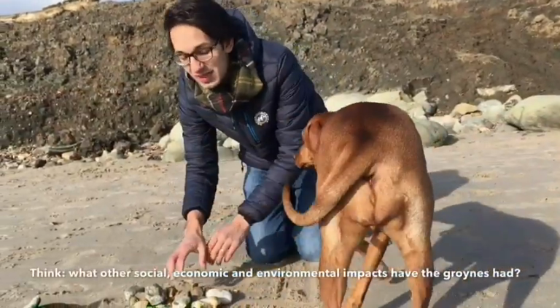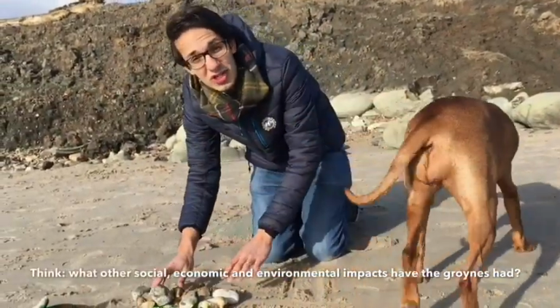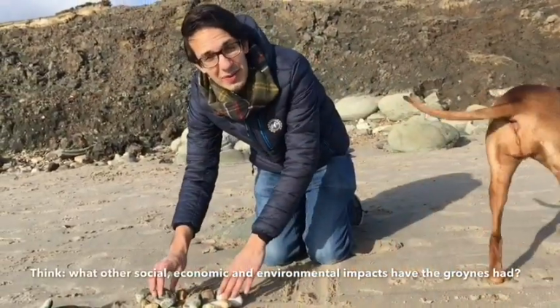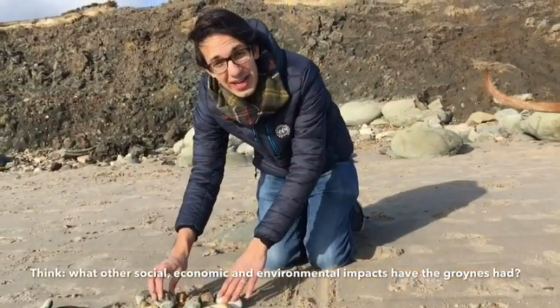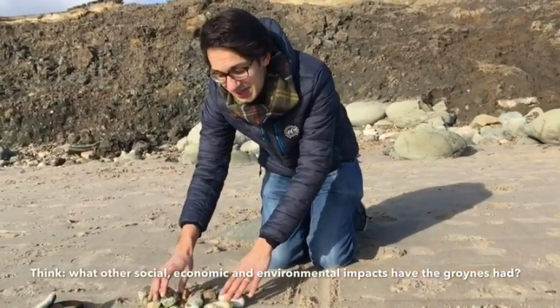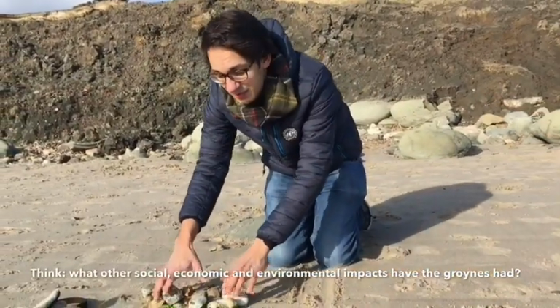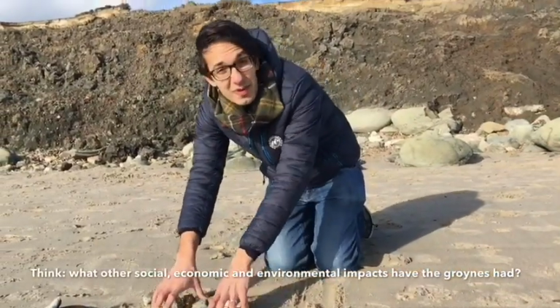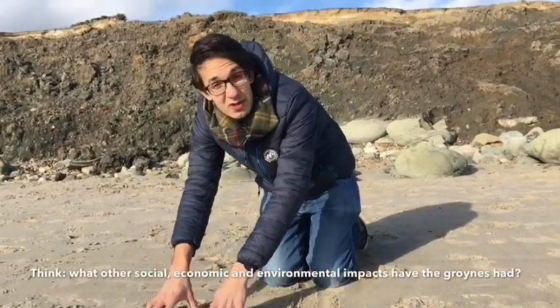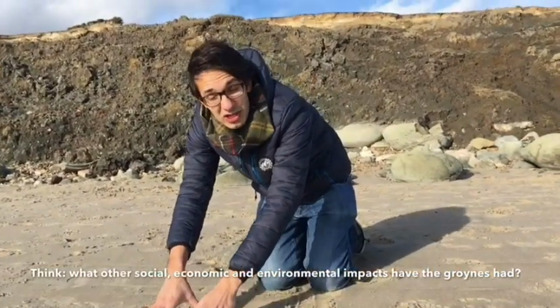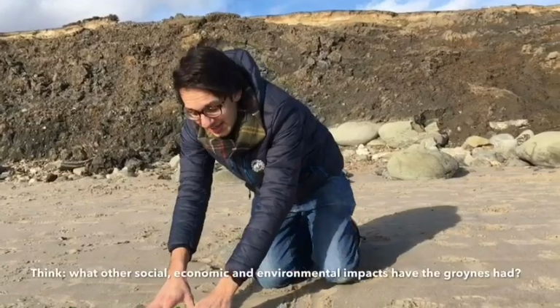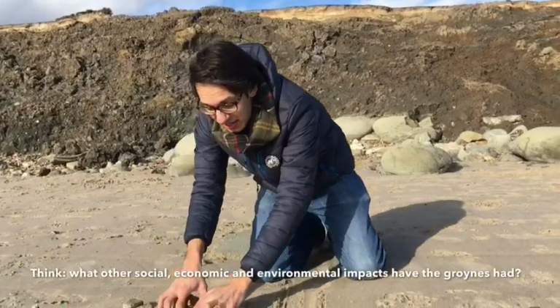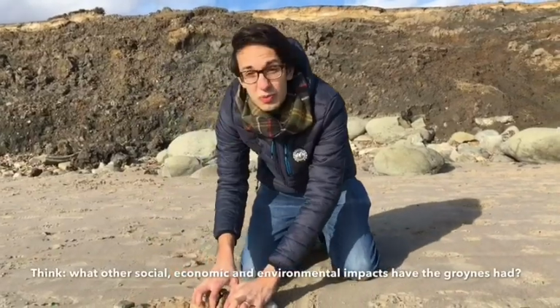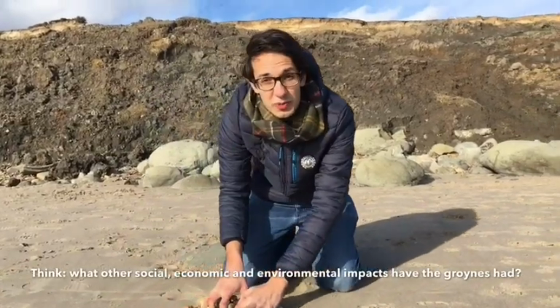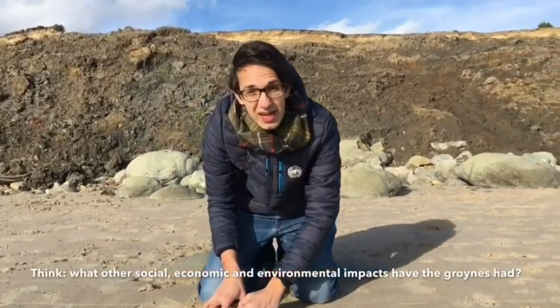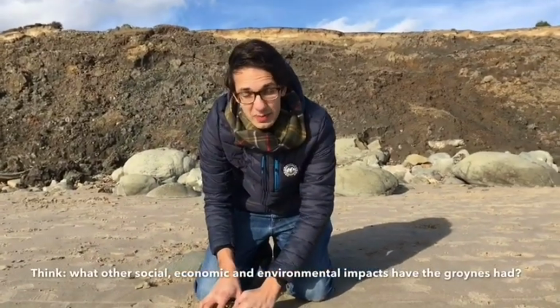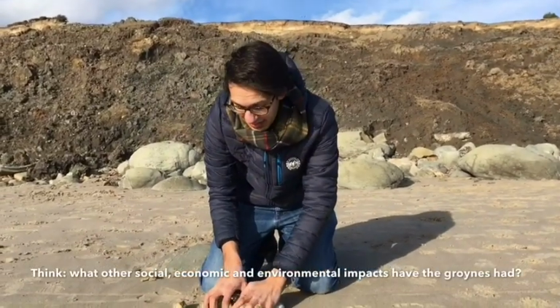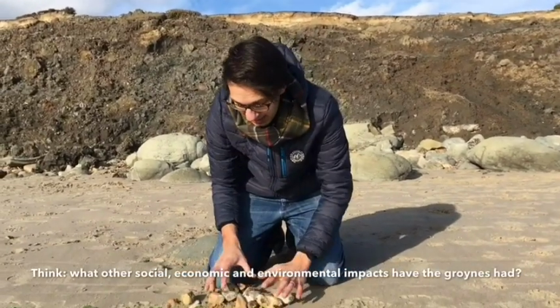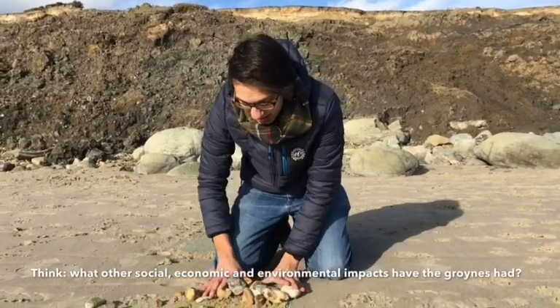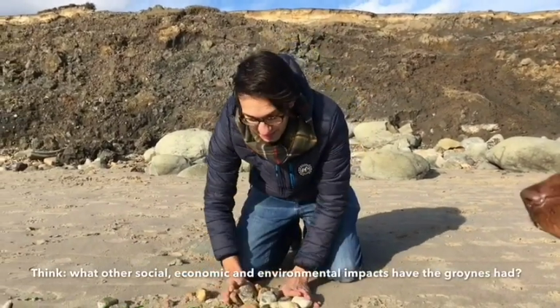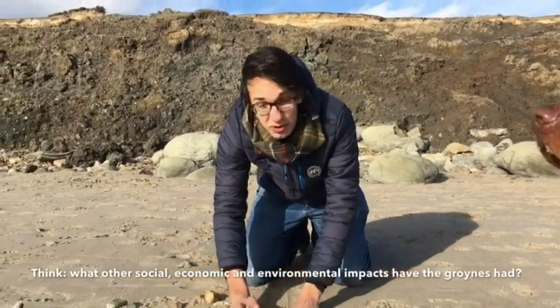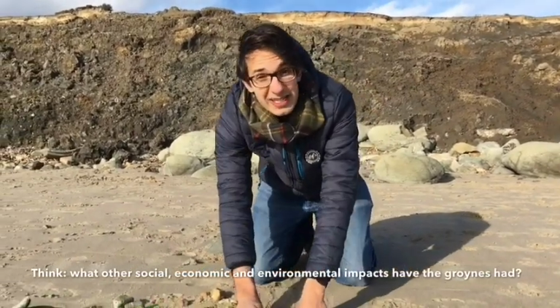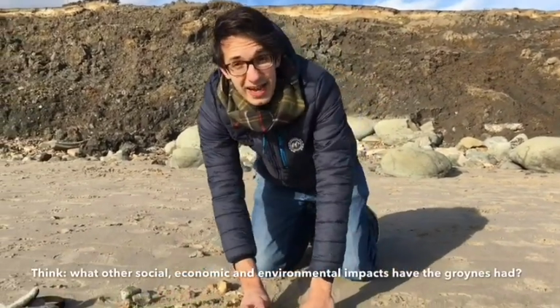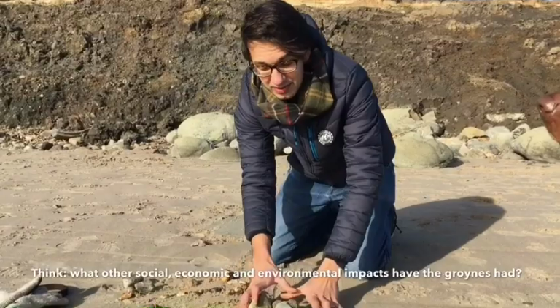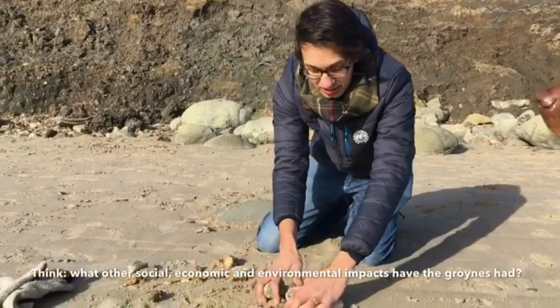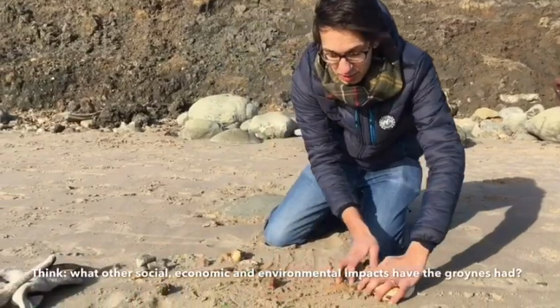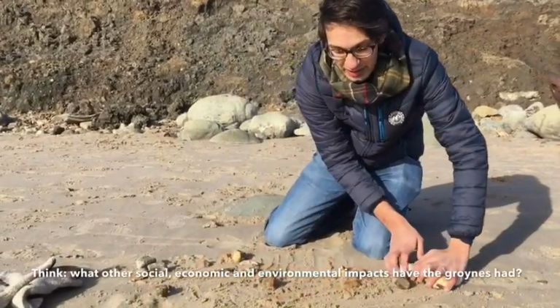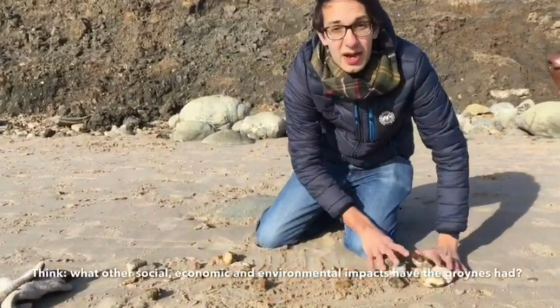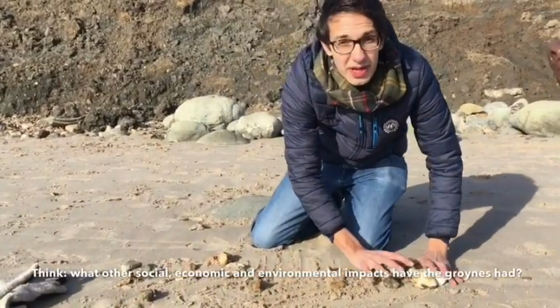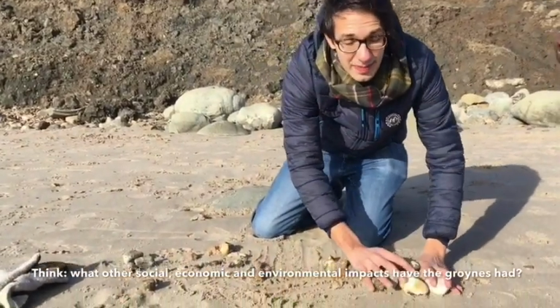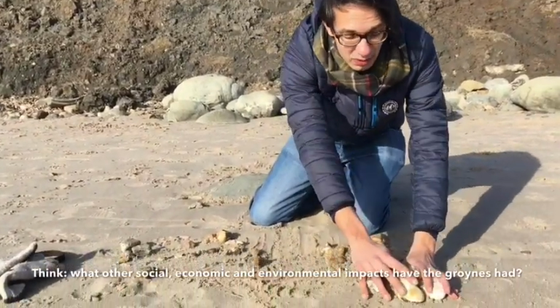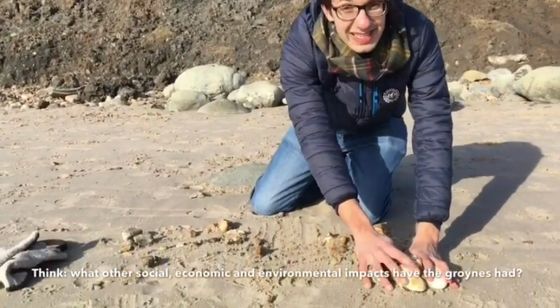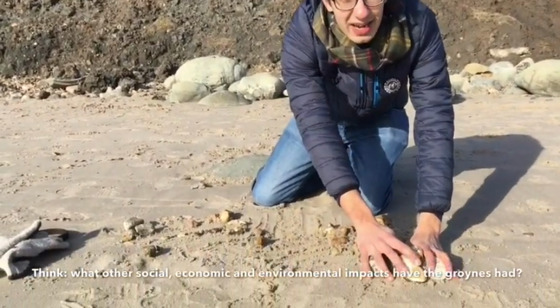What should happen is the material moves along the beach like this — the swash brings it up with the prevailing wind and the backwash brings it down. The swash brings it up and the backwash brings it down.